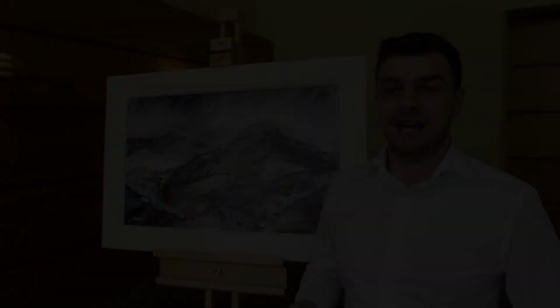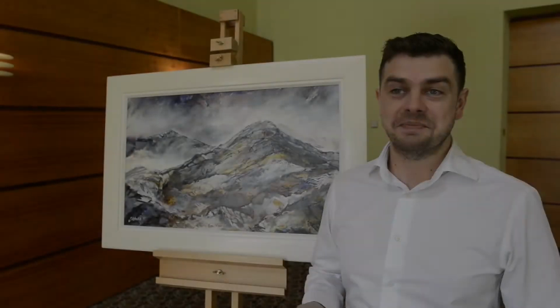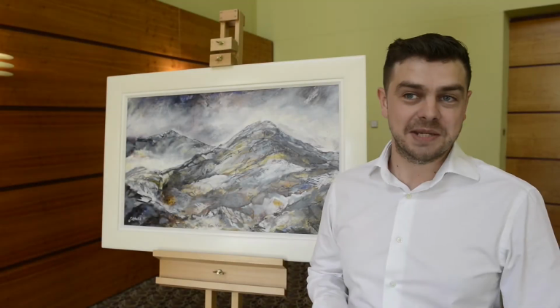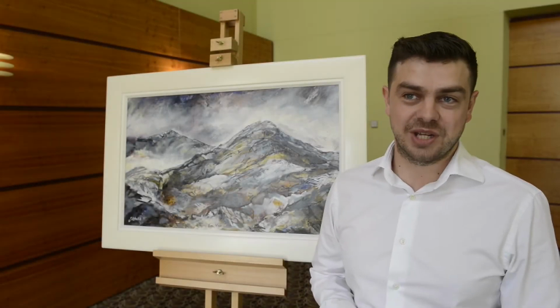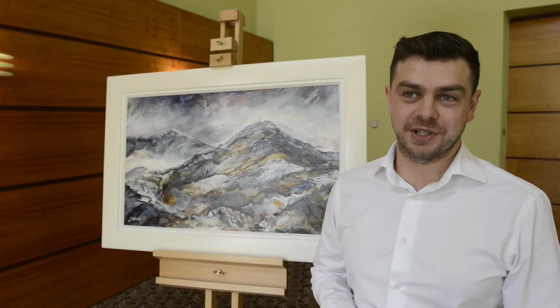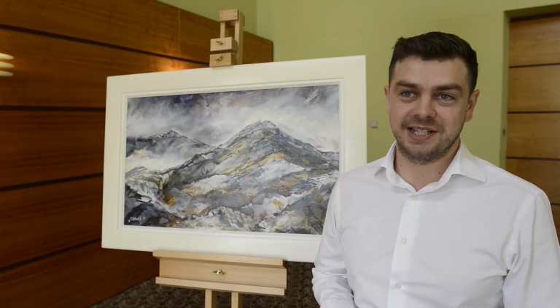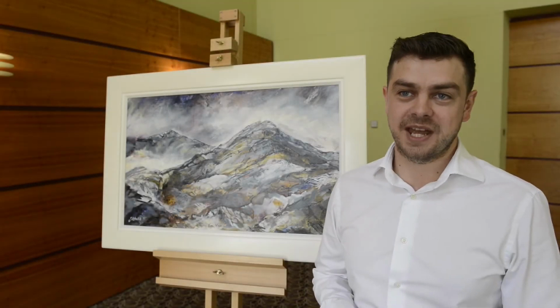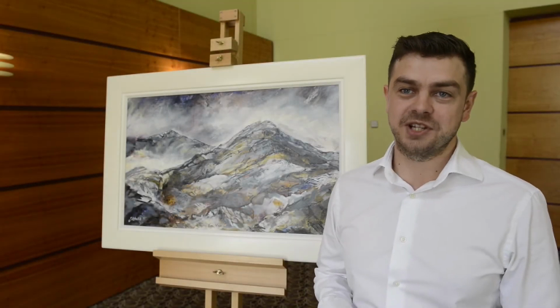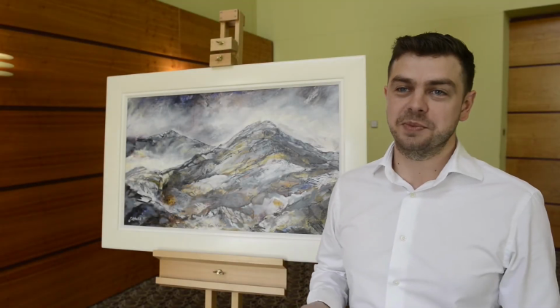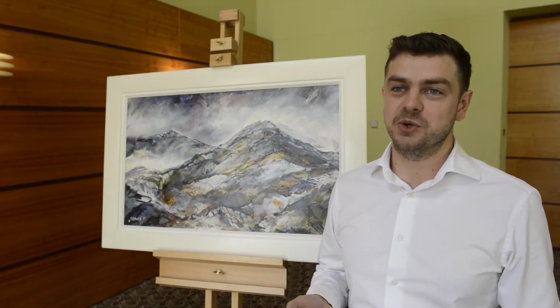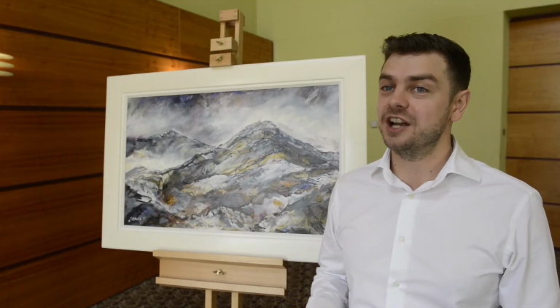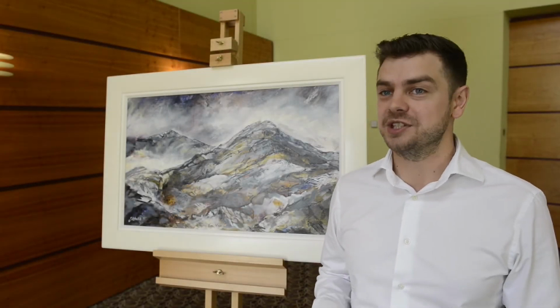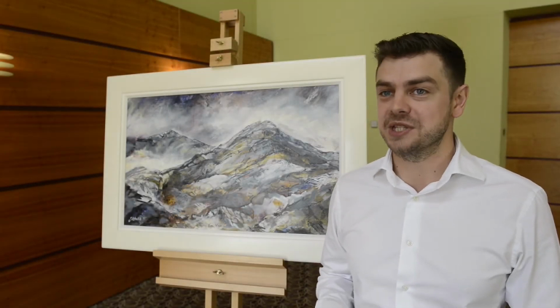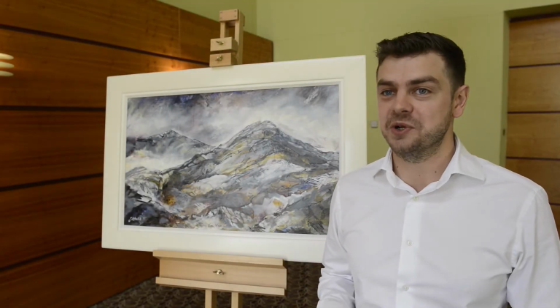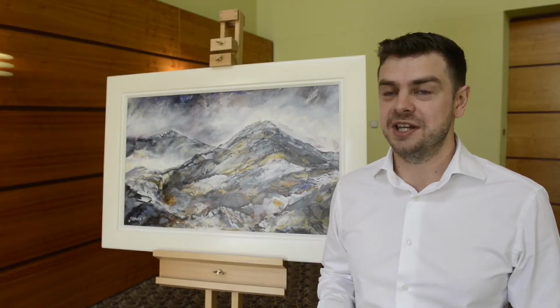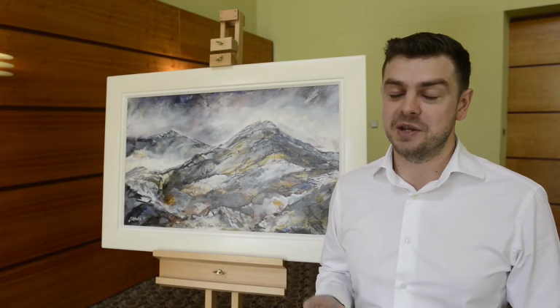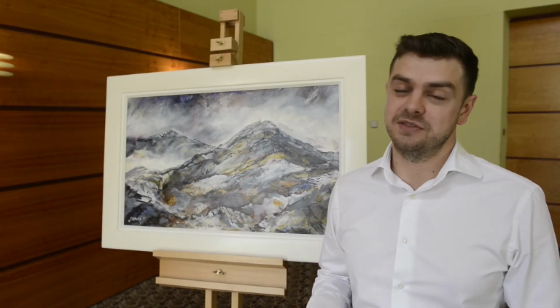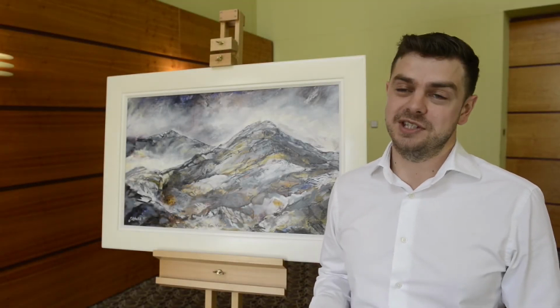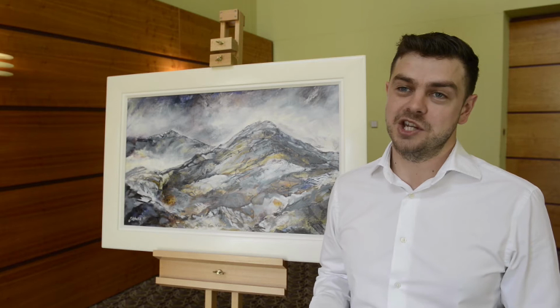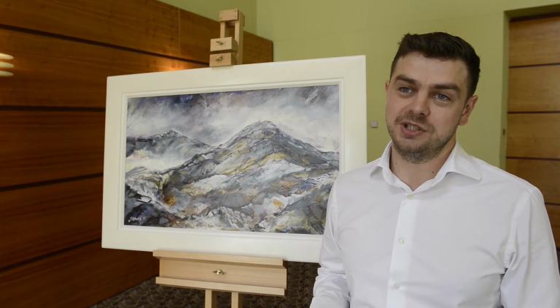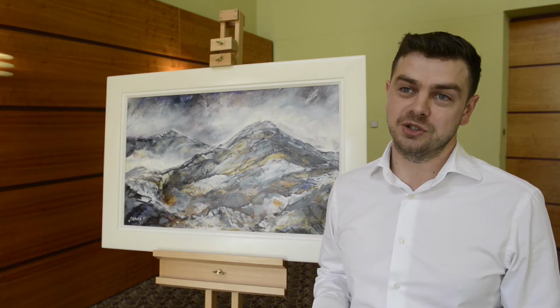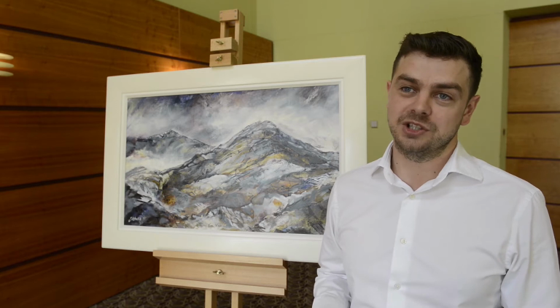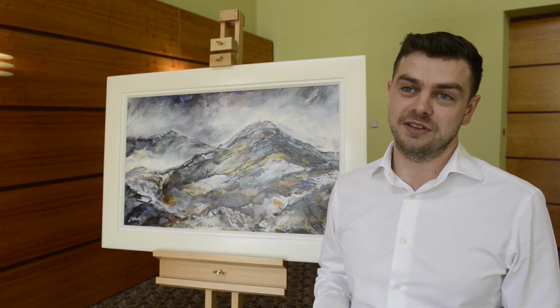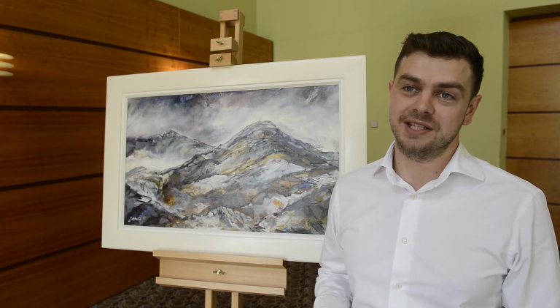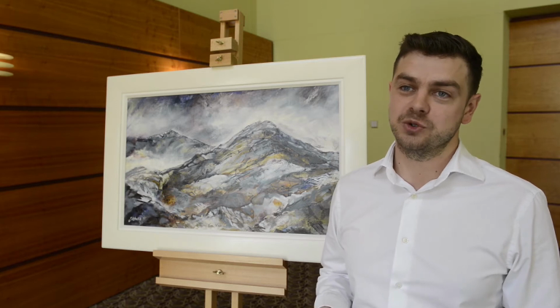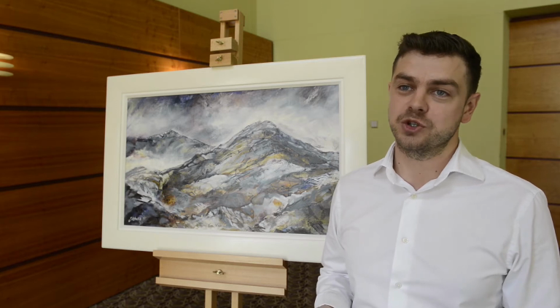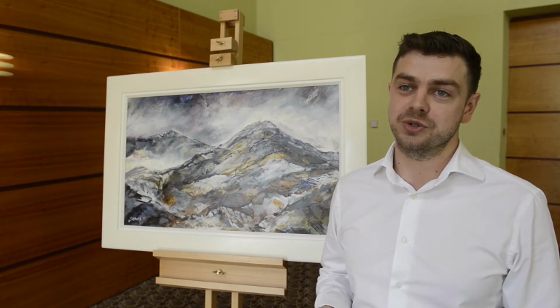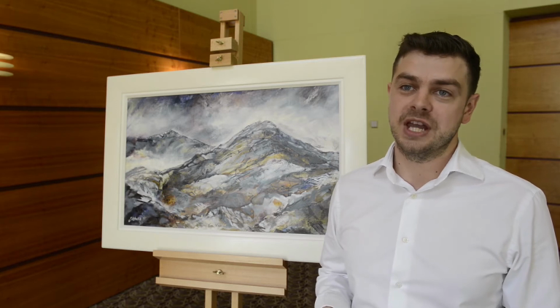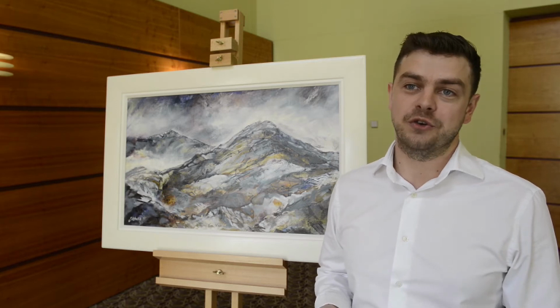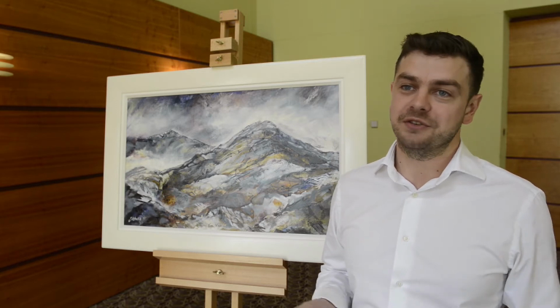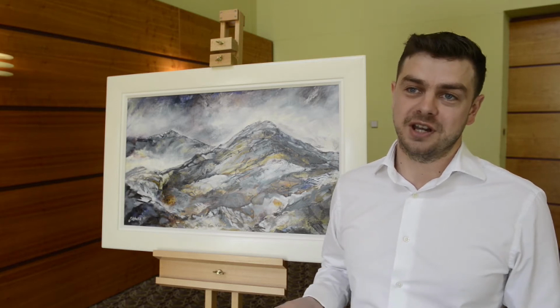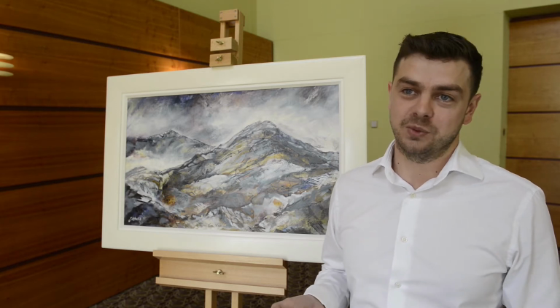Hi, my name is Jamie McCallum. I run a company called Art Retail Network, and we have created a new technology that tells you the story of every artwork.